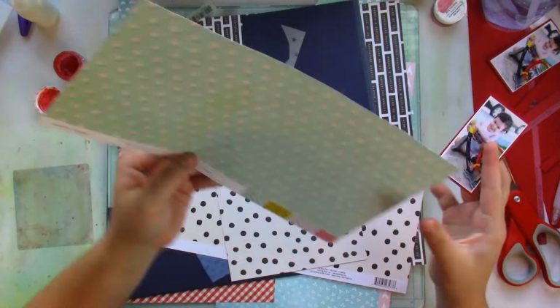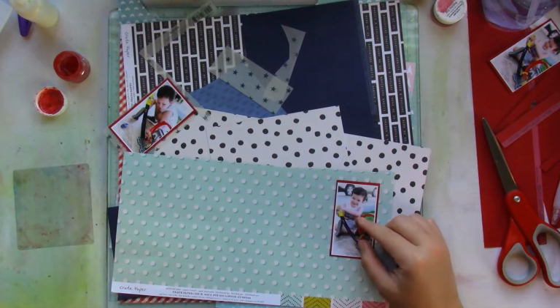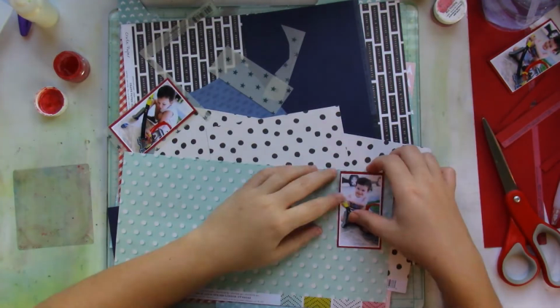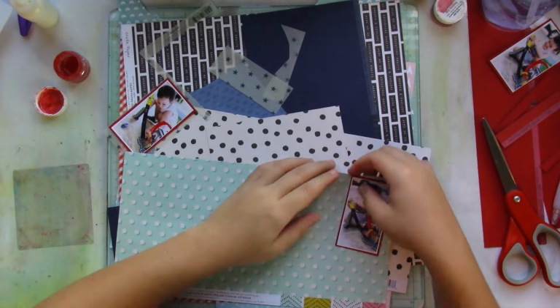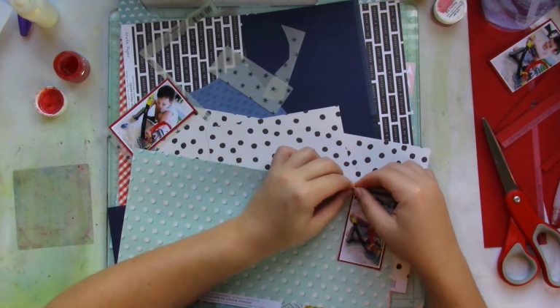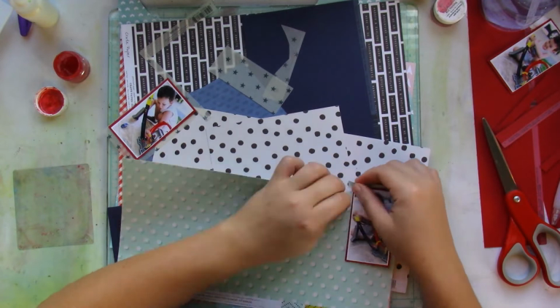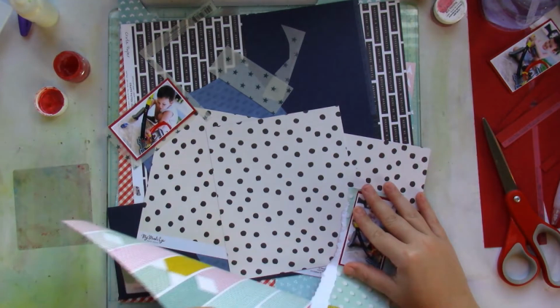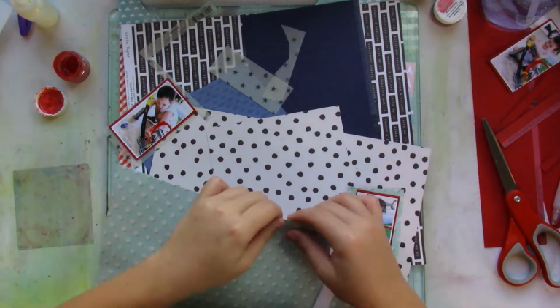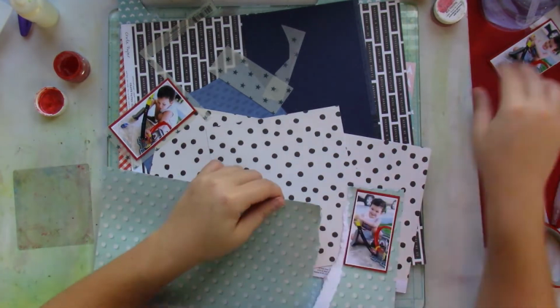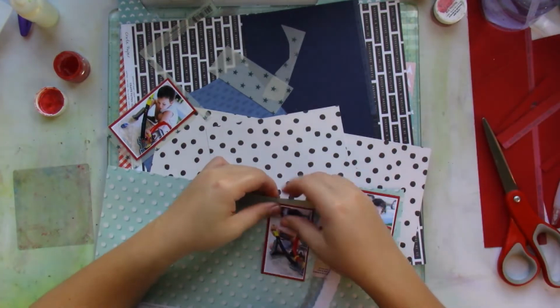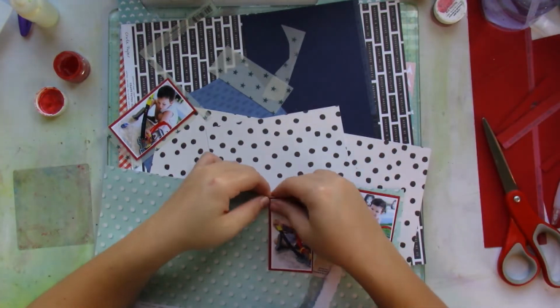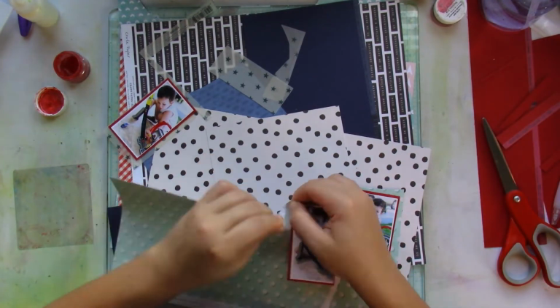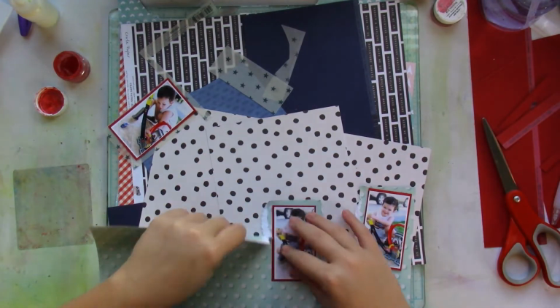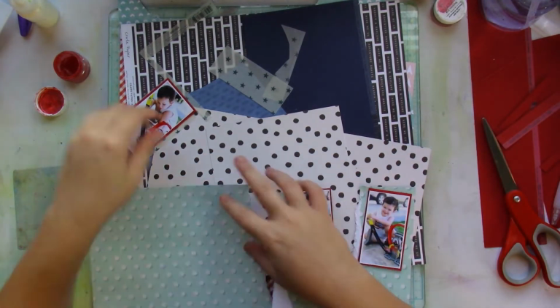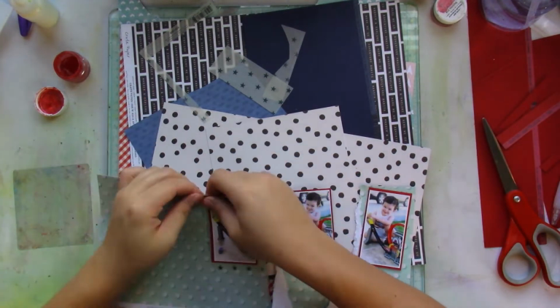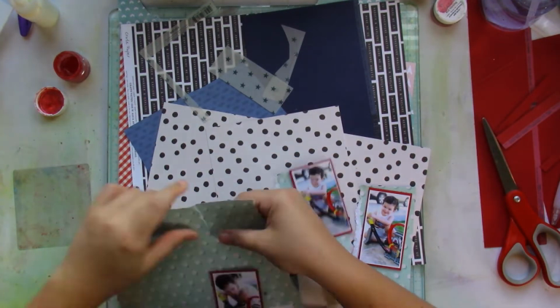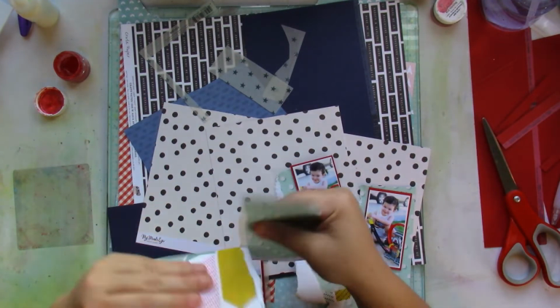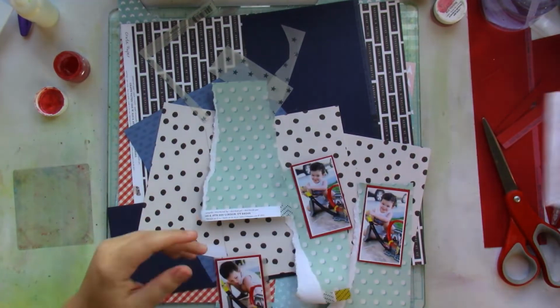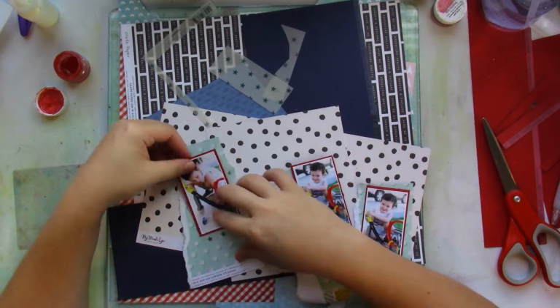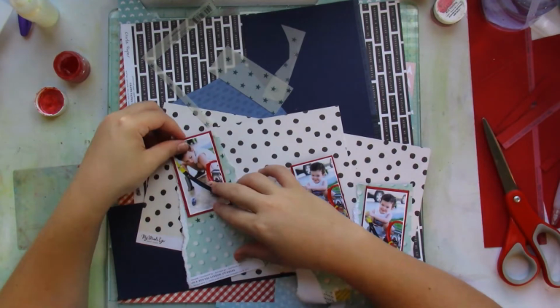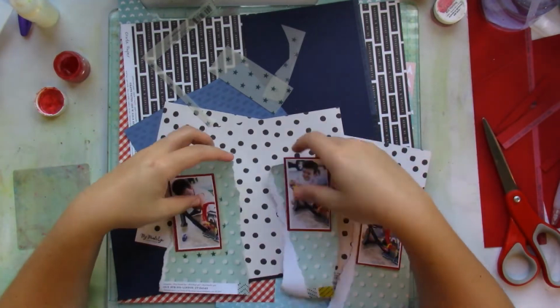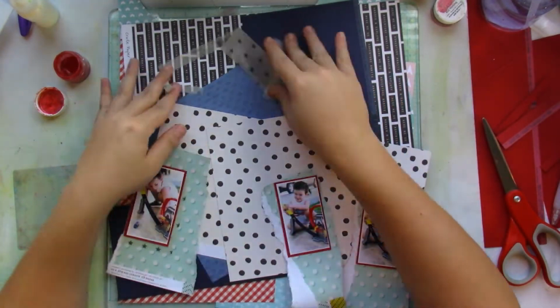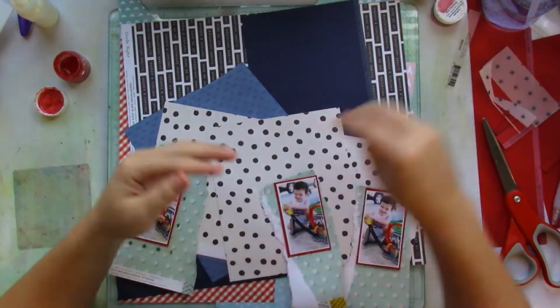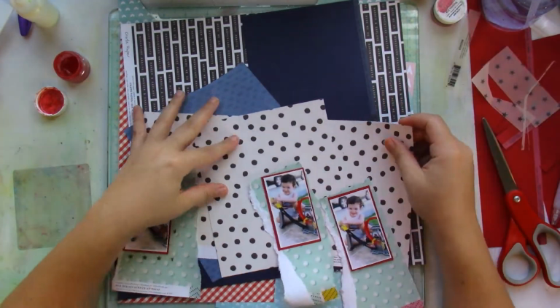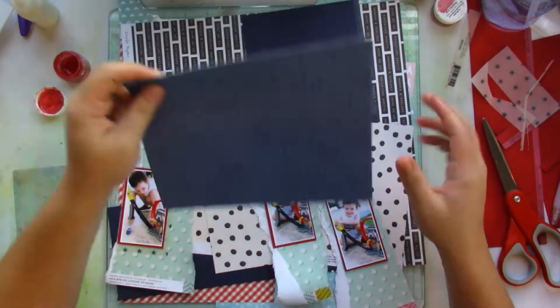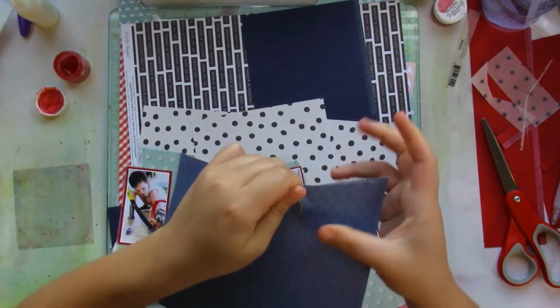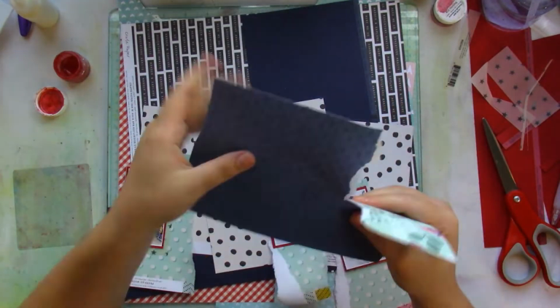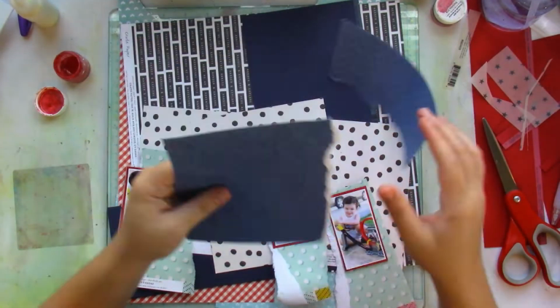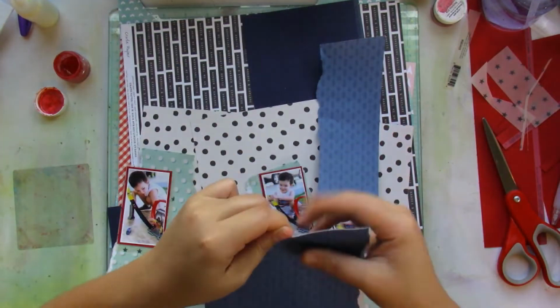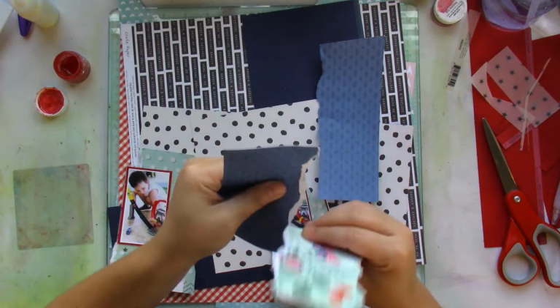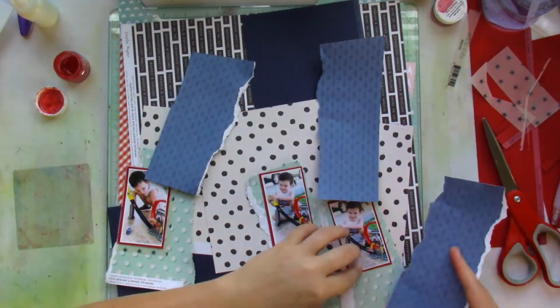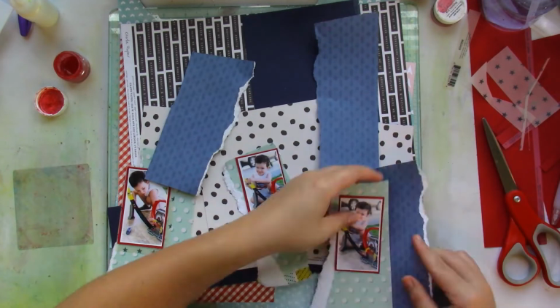For my focal picture — because all three pictures will automatically draw your eye — I wanted the center picture to be a bit different. So for that I added a bit of vellum beneath it.